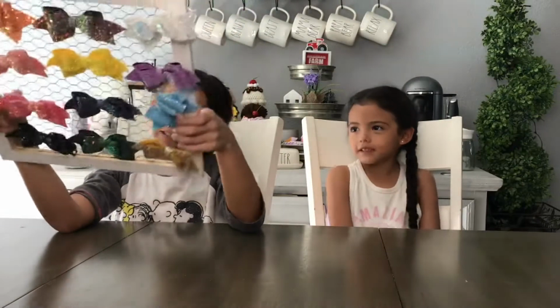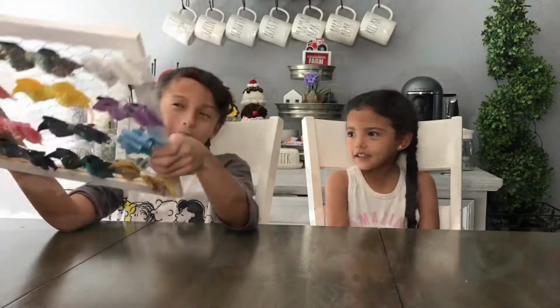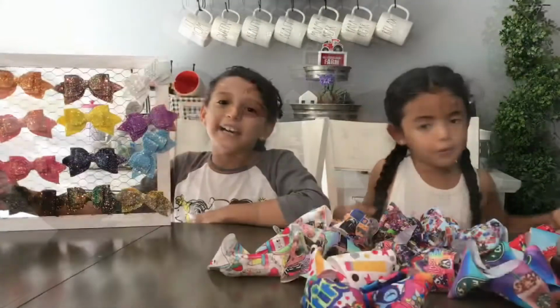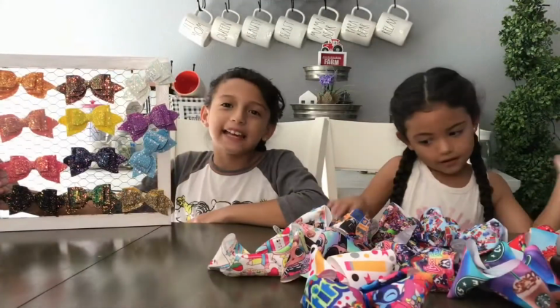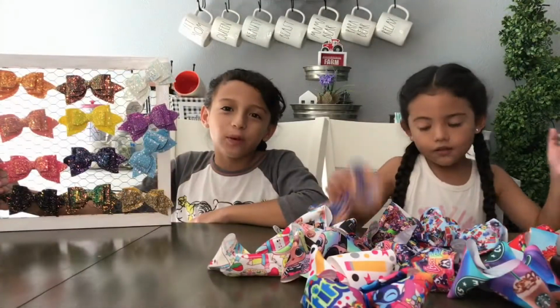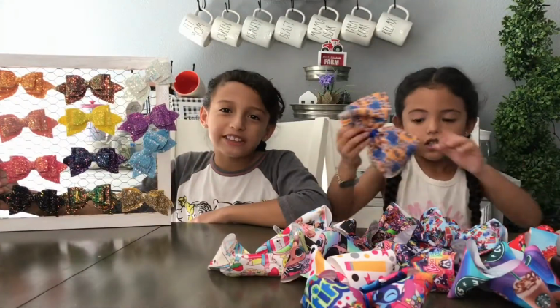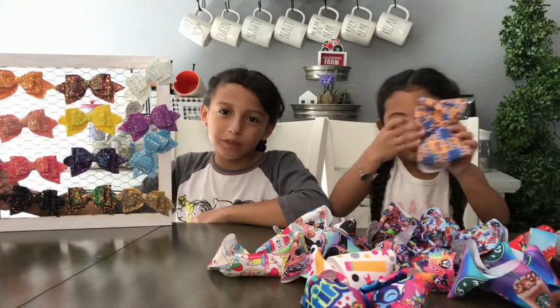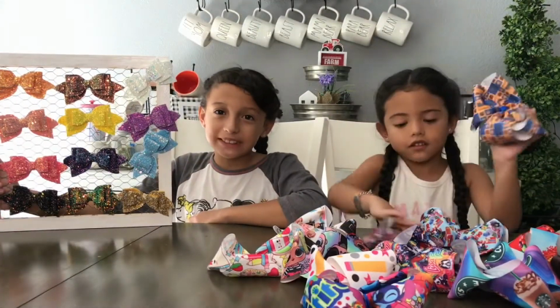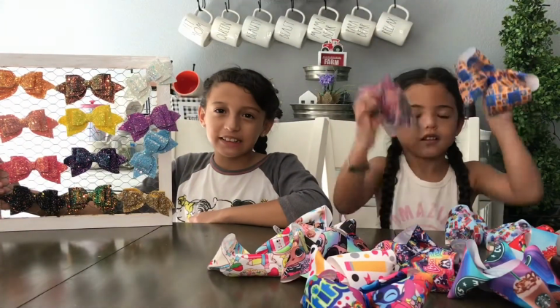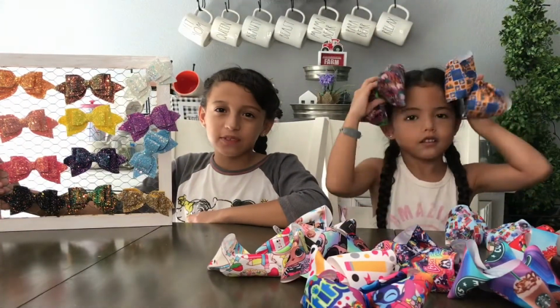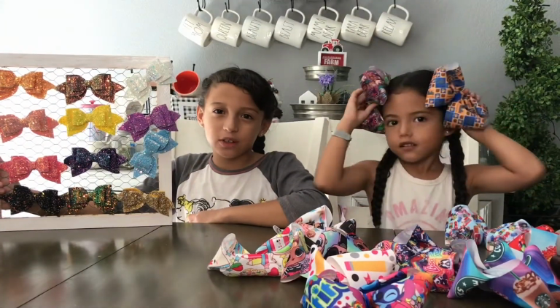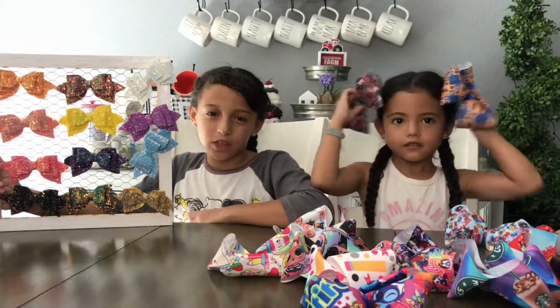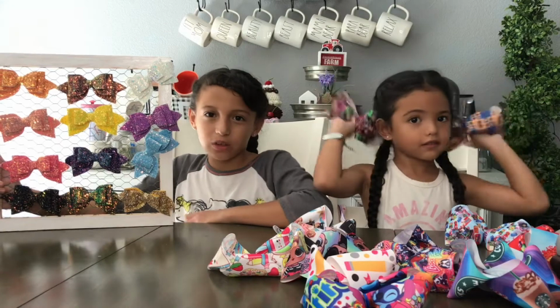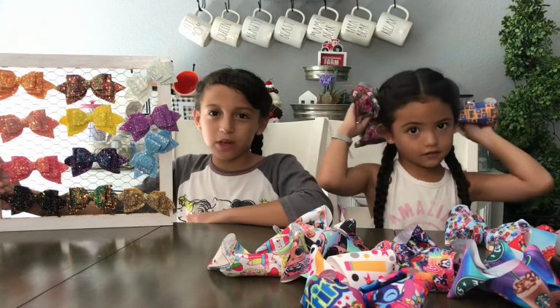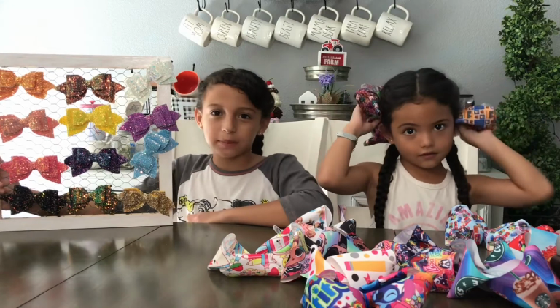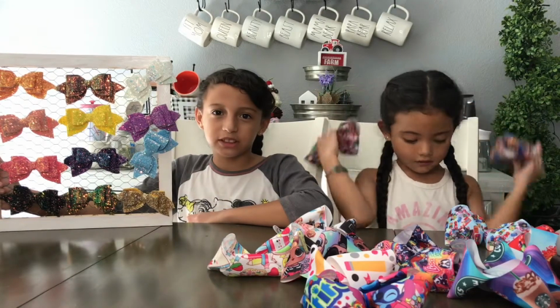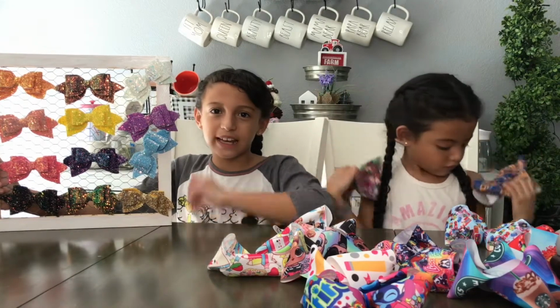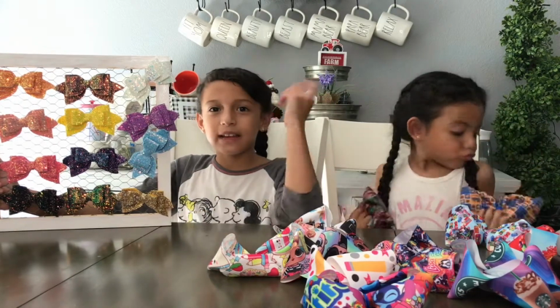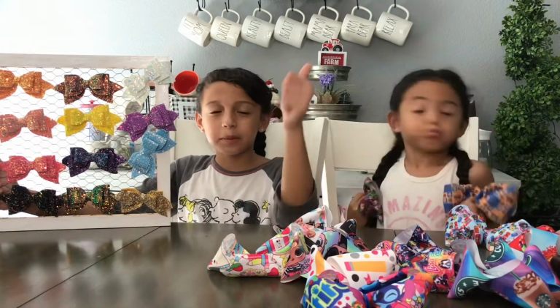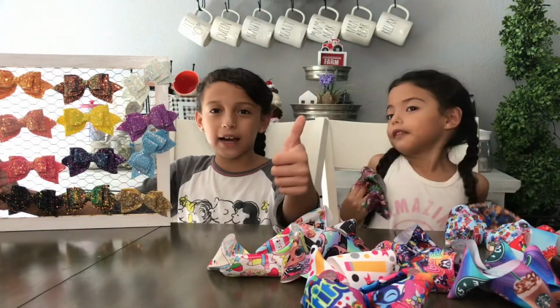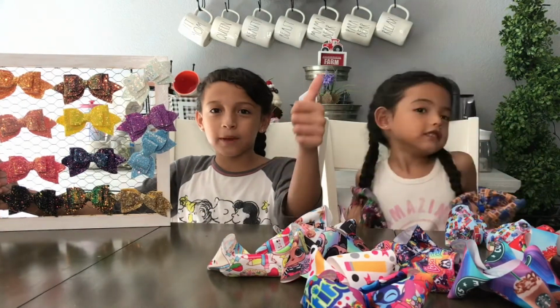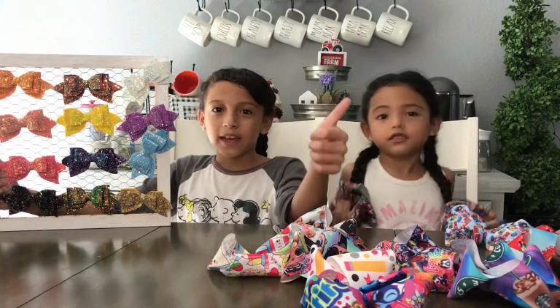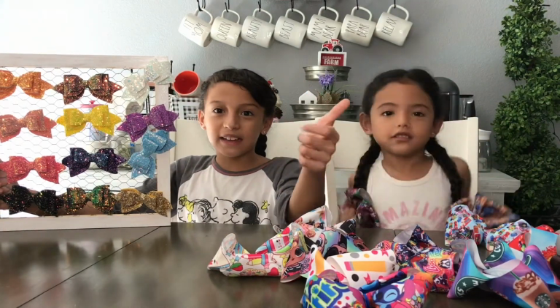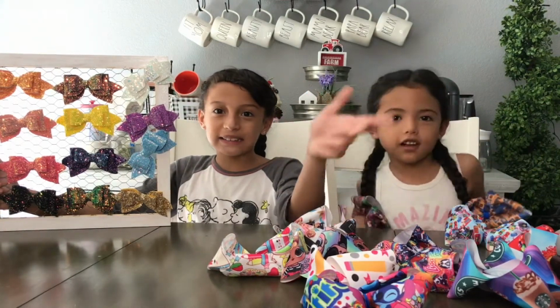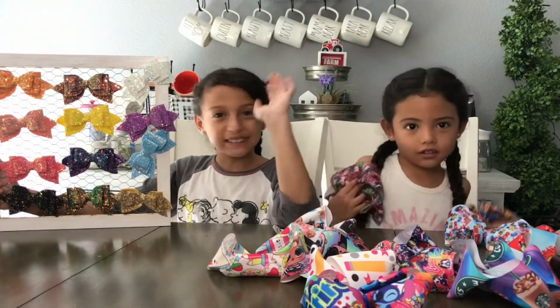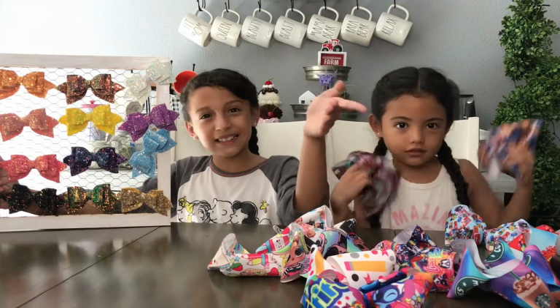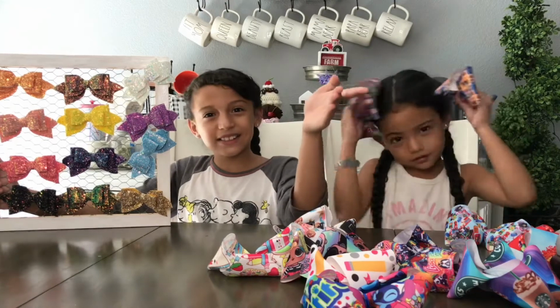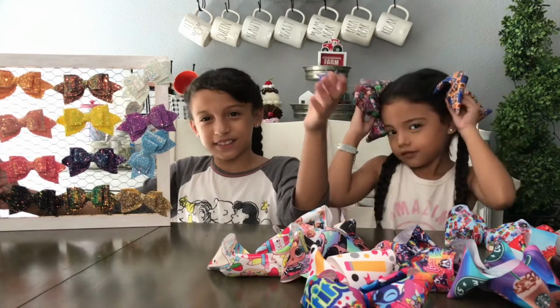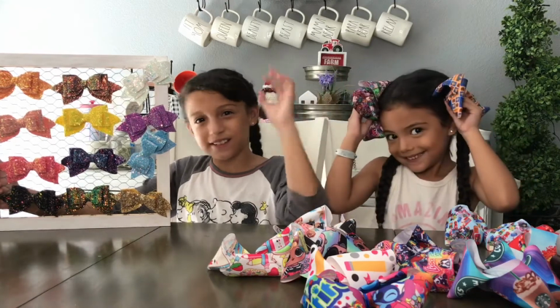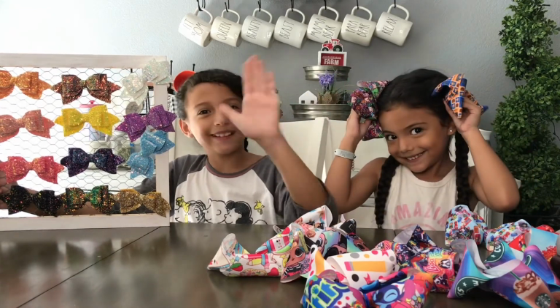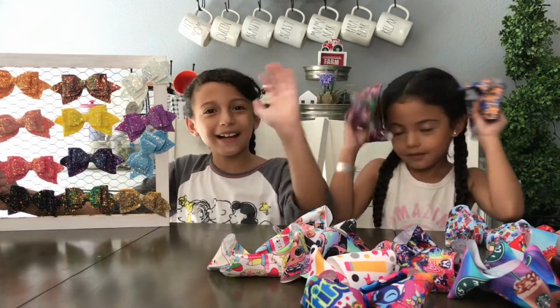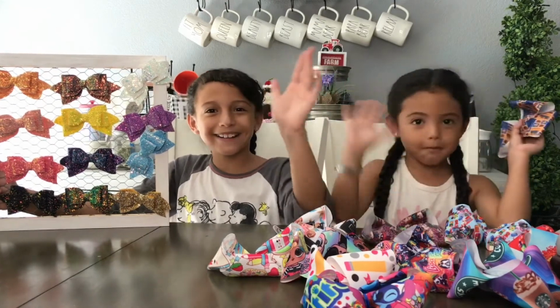Hi guys, thanks for watching! If you want to see another video of us doing those, make sure to like and subscribe. See you guys in our next video — bye!